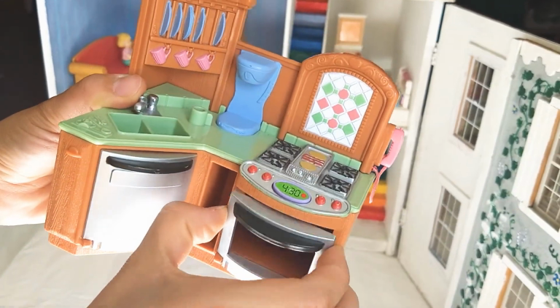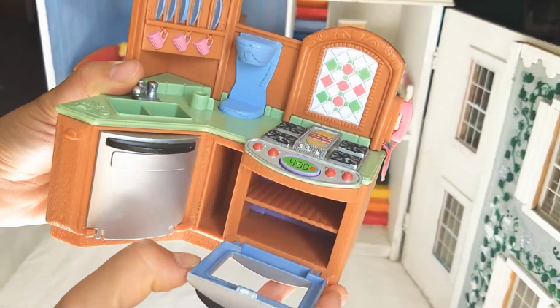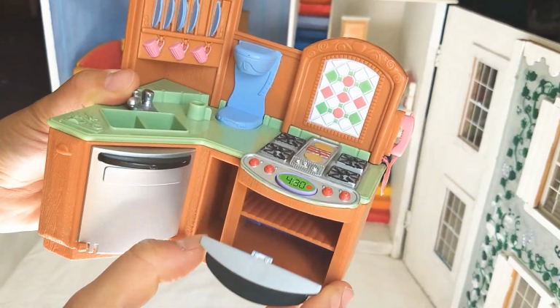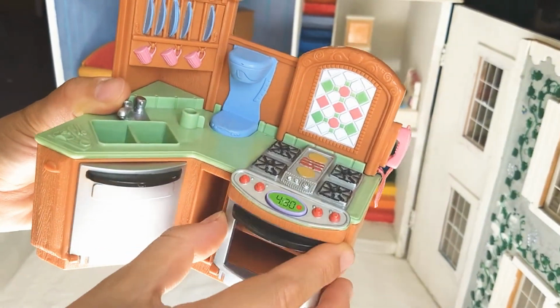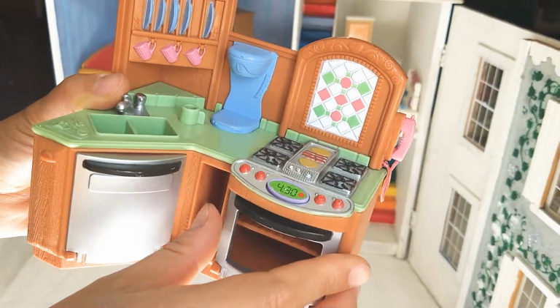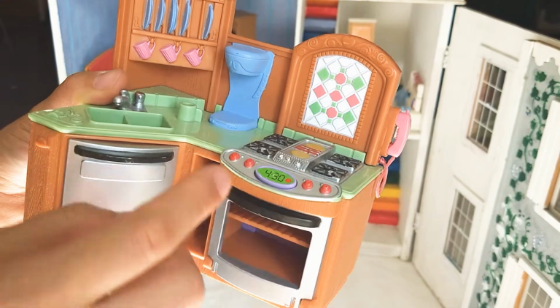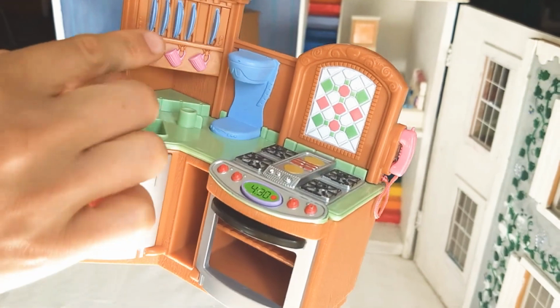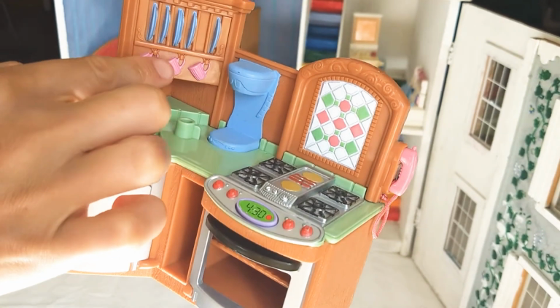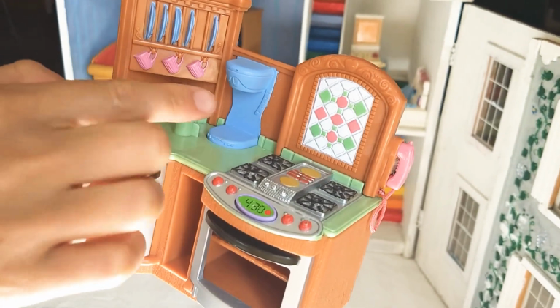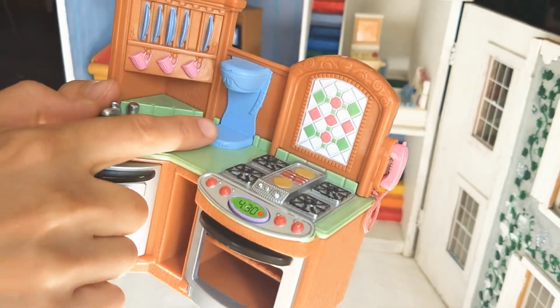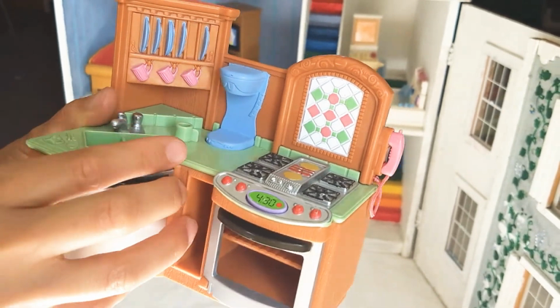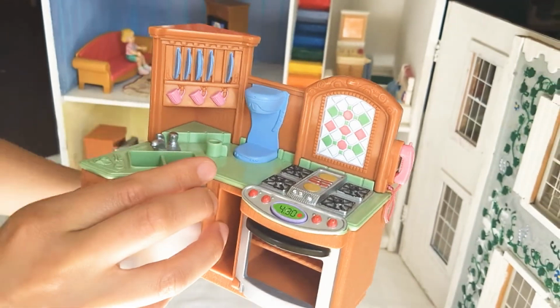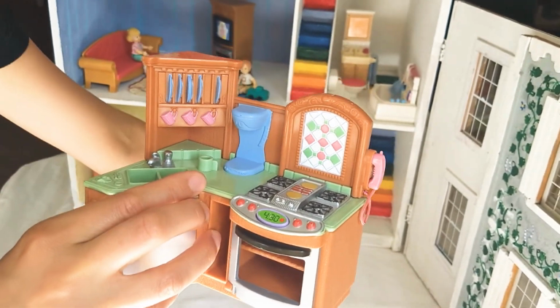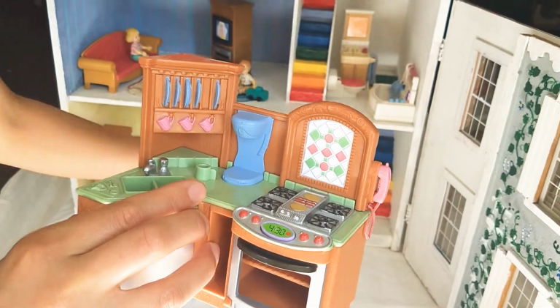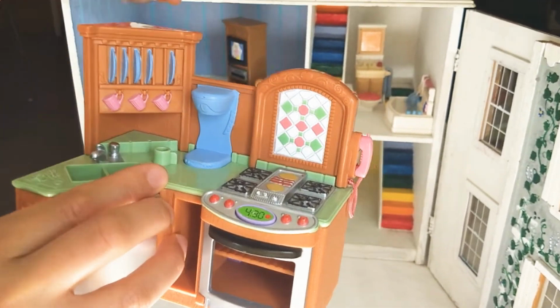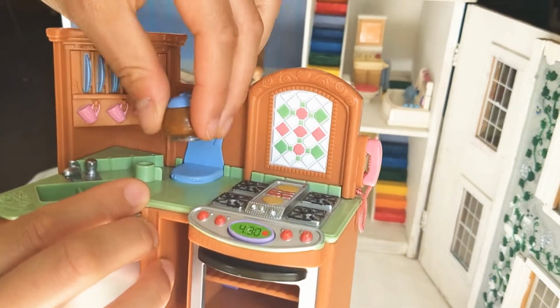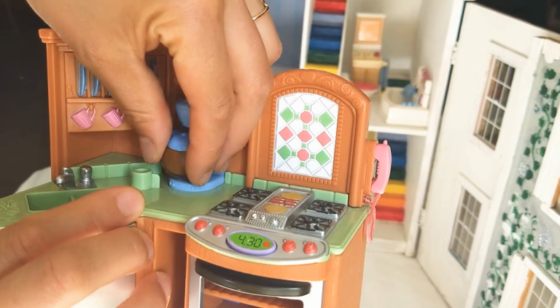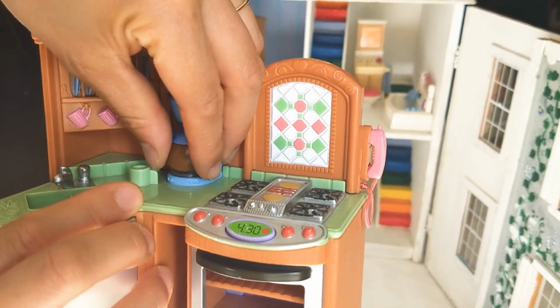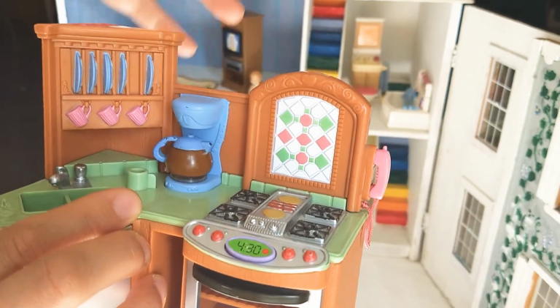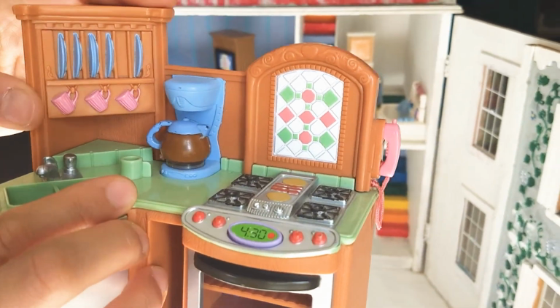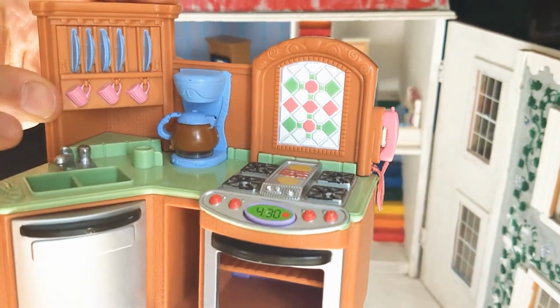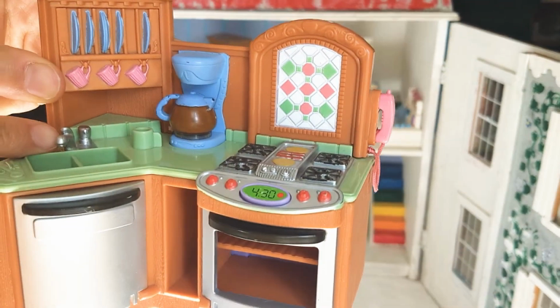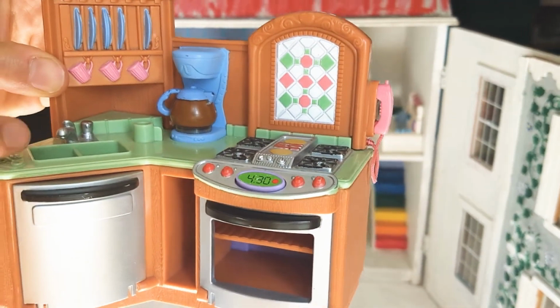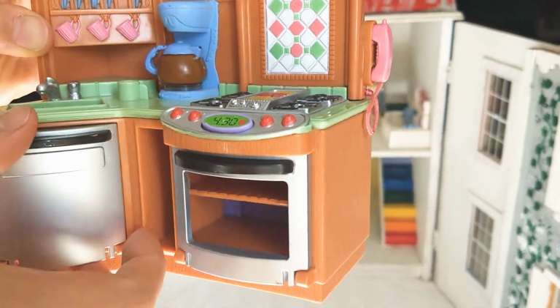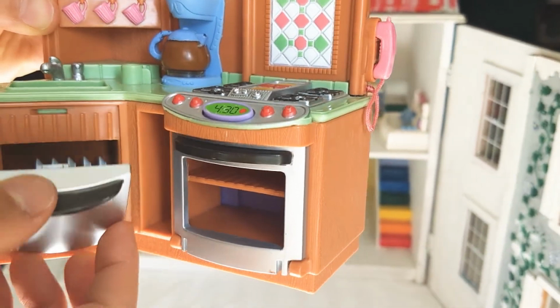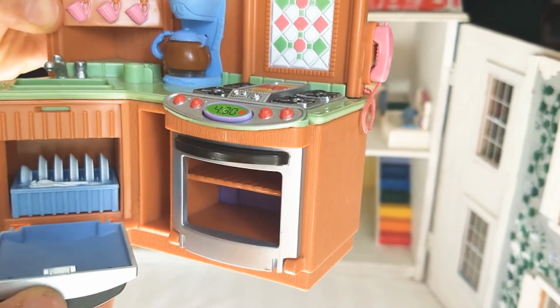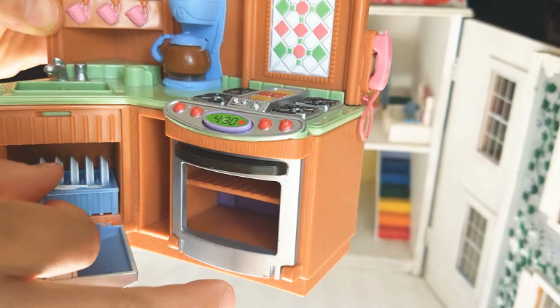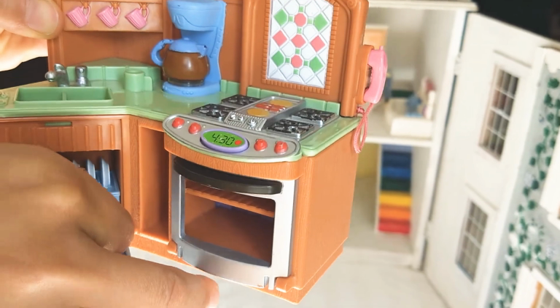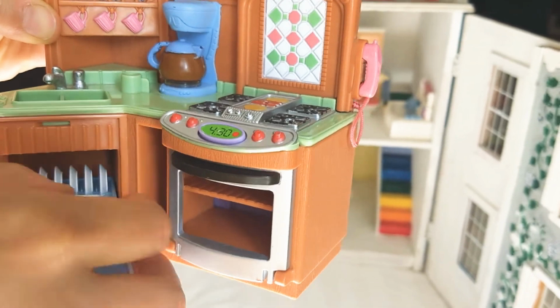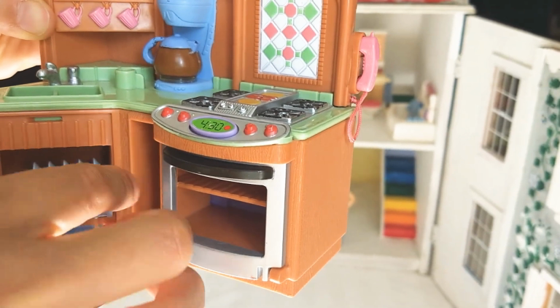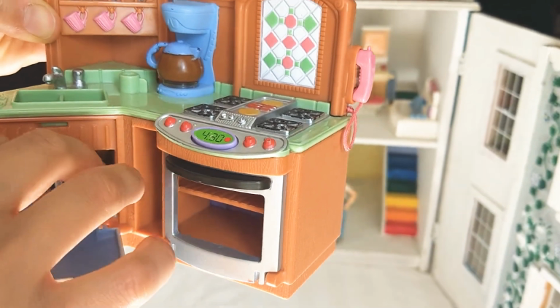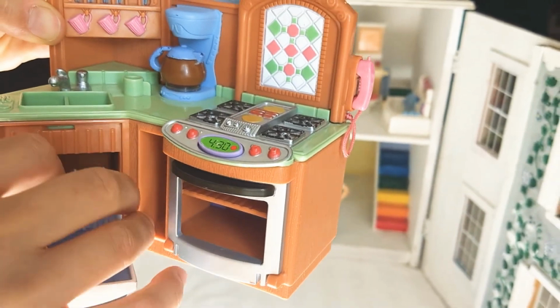And here's the cooking stove and an oven. Here's plates and cups. And here's the coffee maker. Goes in here. Here's a sink and here's a dishwasher for washing dishes.